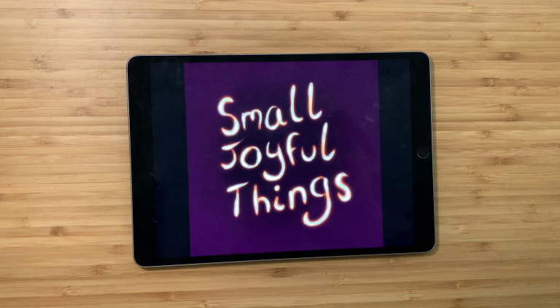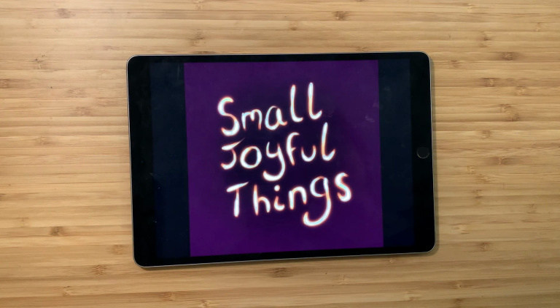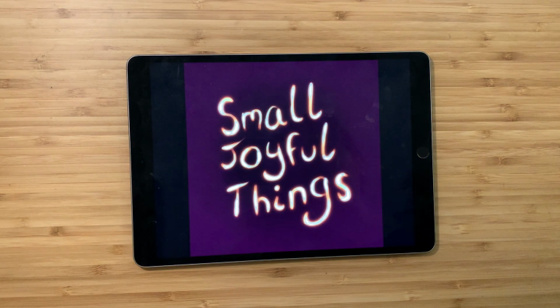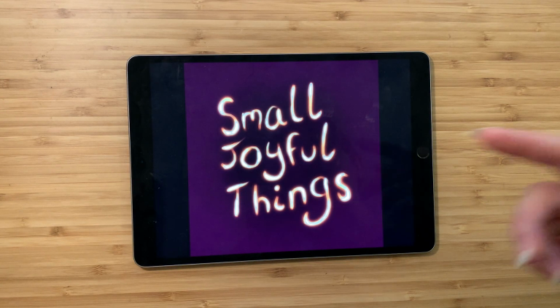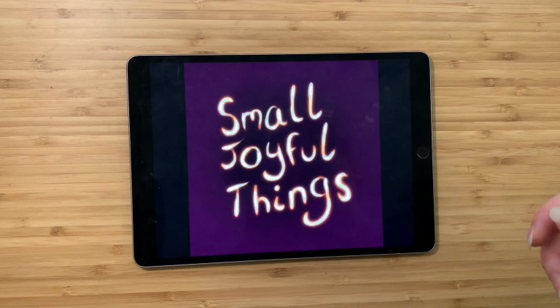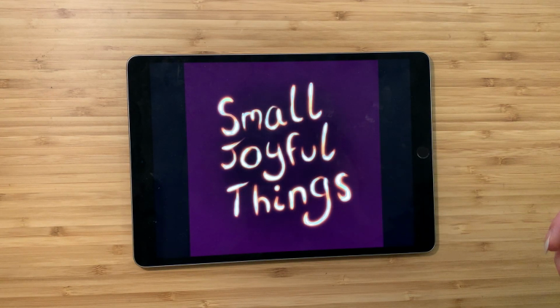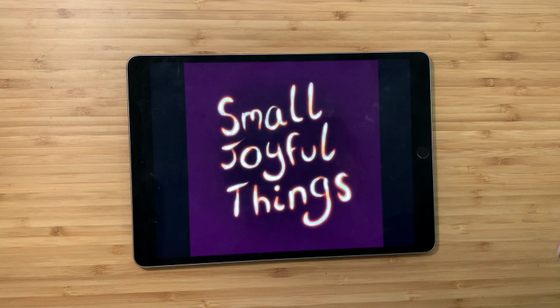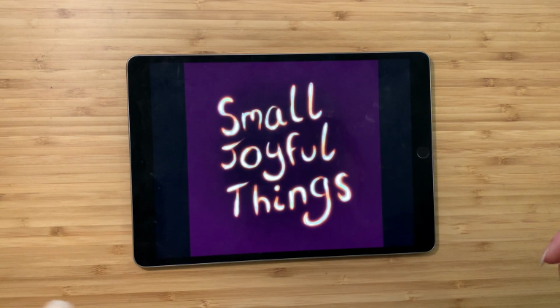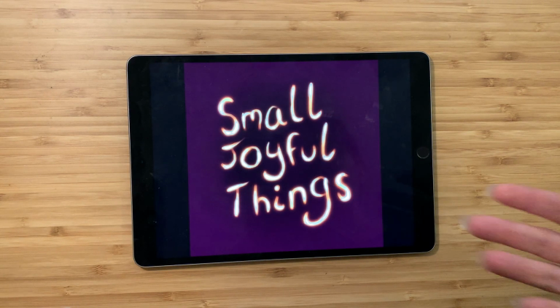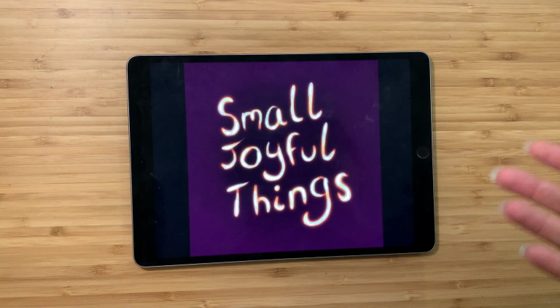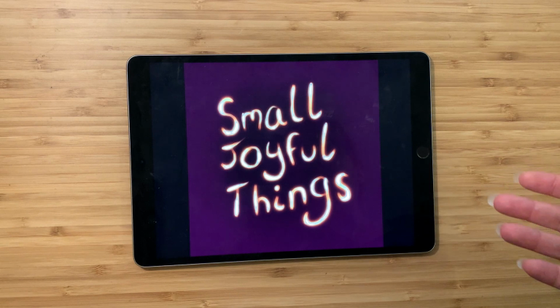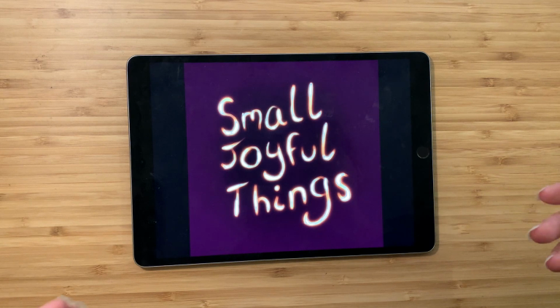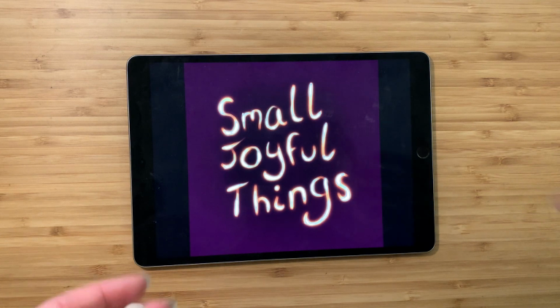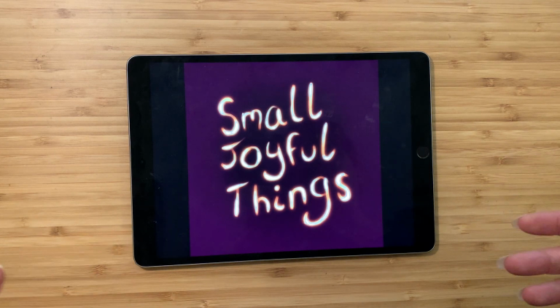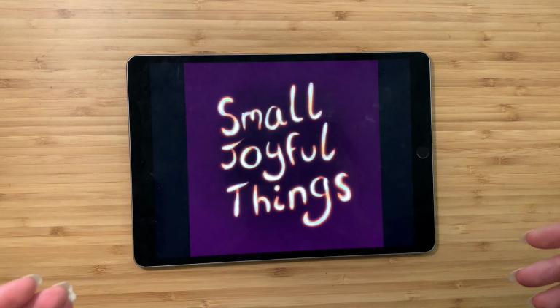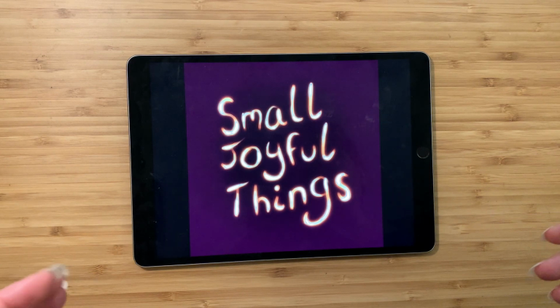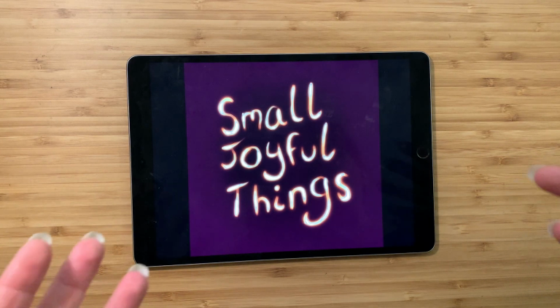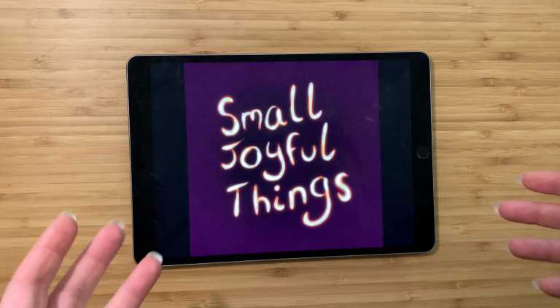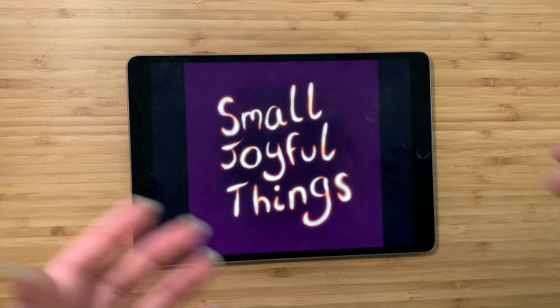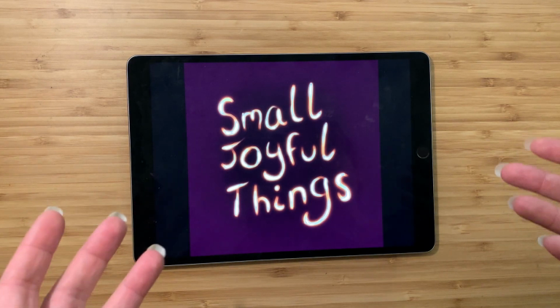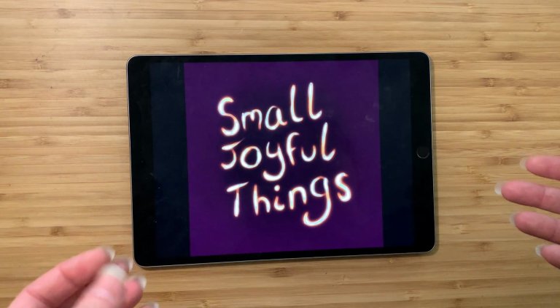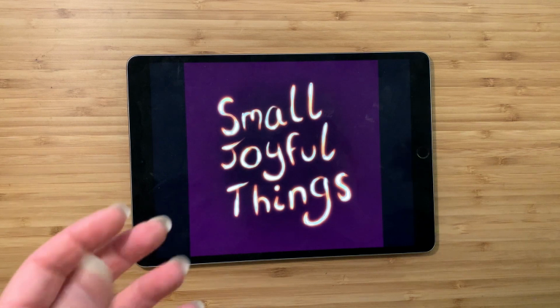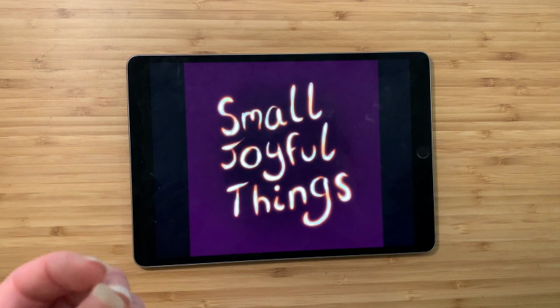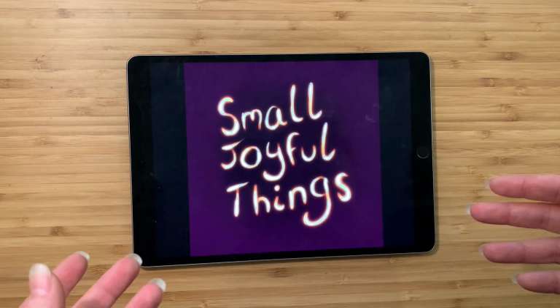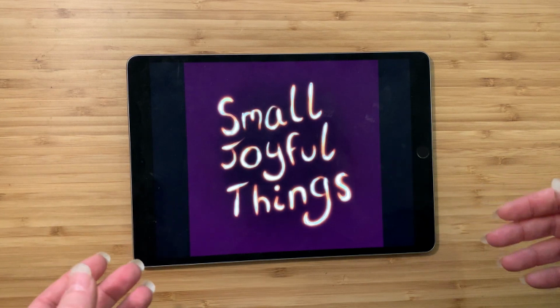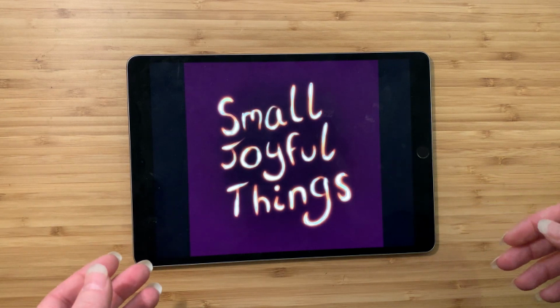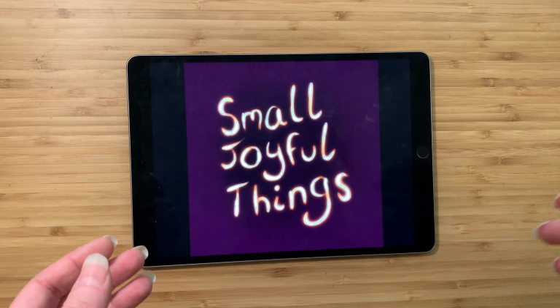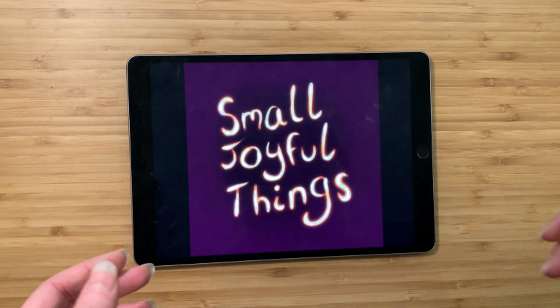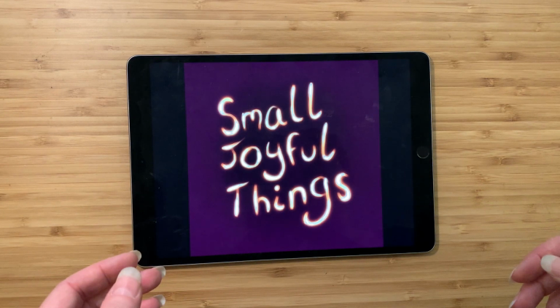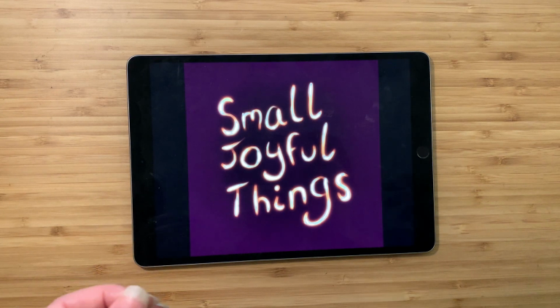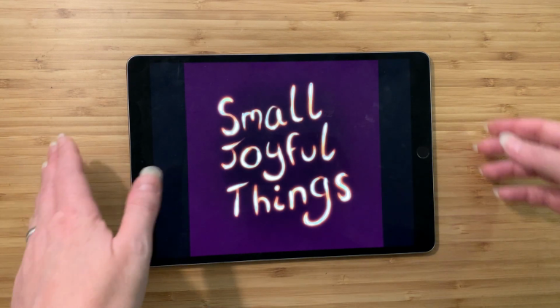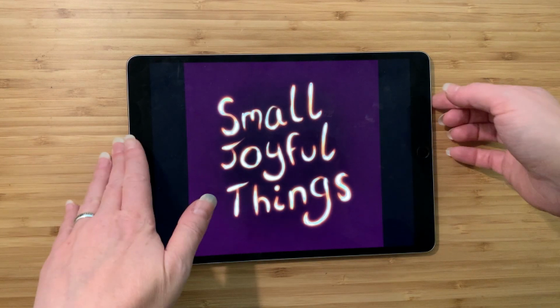Hey everybody, this is Claire and this is Small Joyful Things. As always, I go to thrift stores or estate sales, or sometimes I buy things from Craigslist, and I'm always looking for pretty things. I bring them home, try and find out as much as I can about them, and then tell you guys about them. So here's what I've got today.